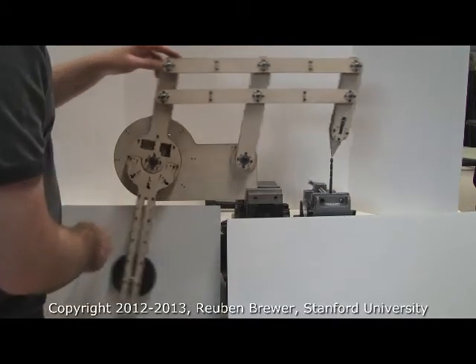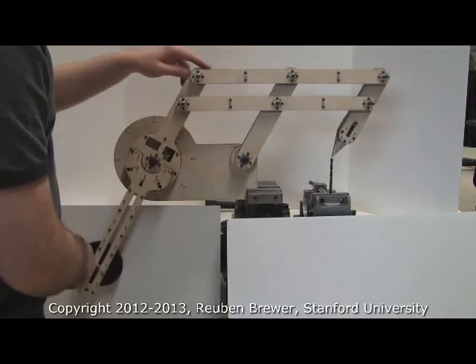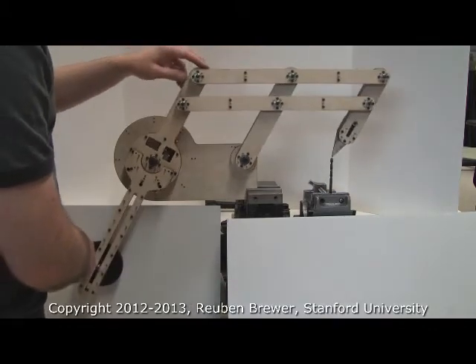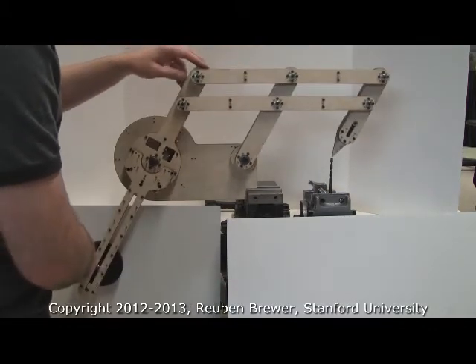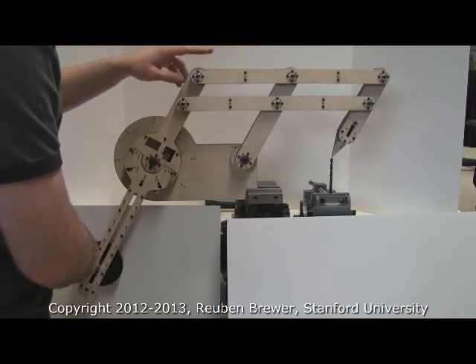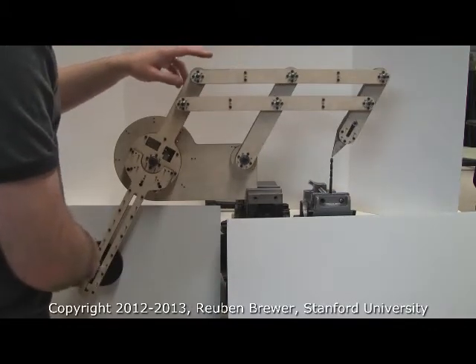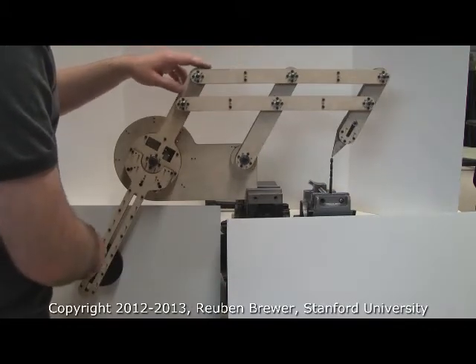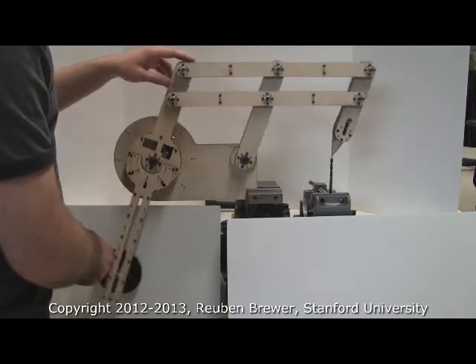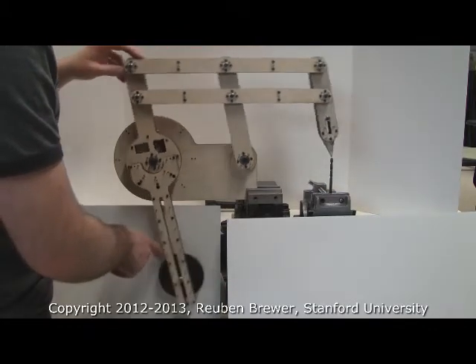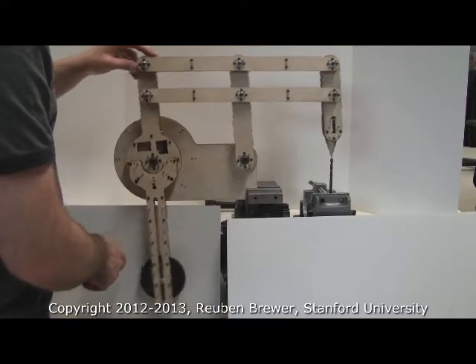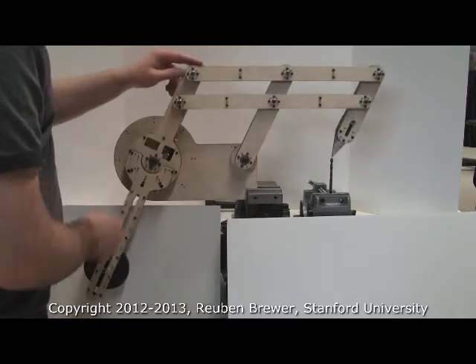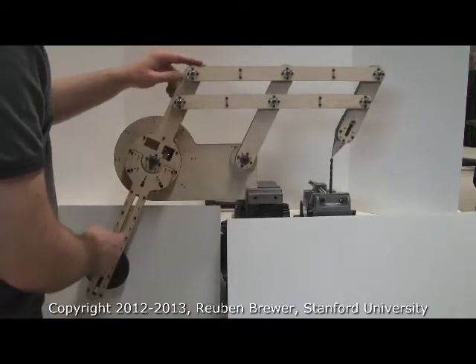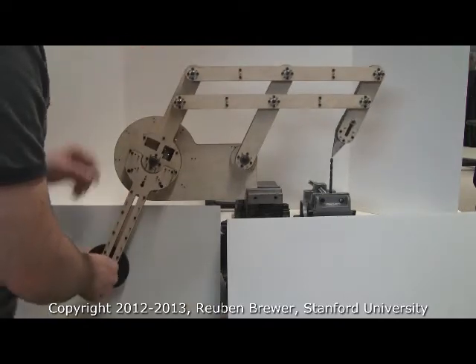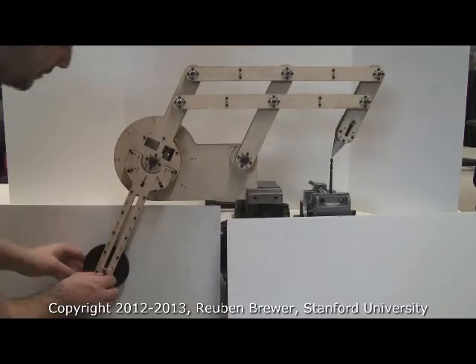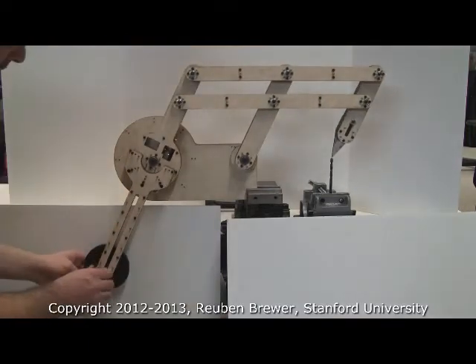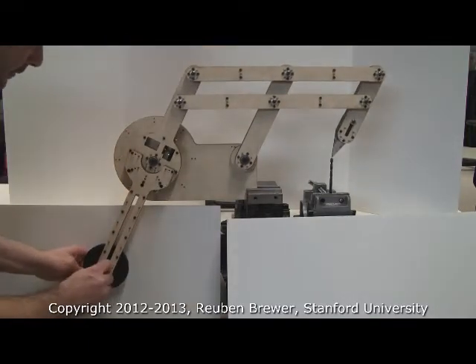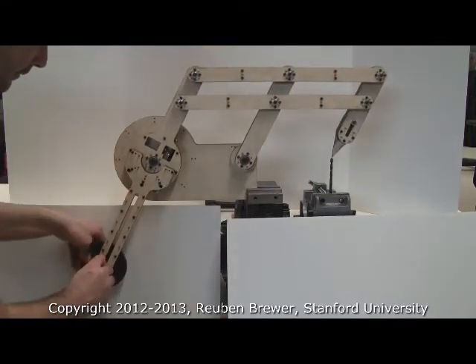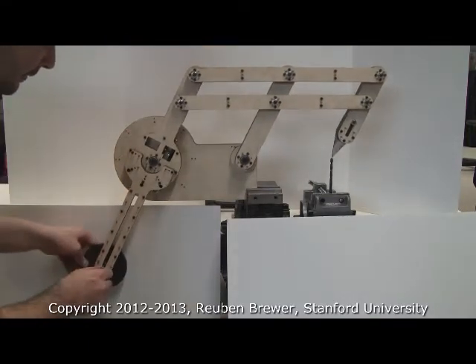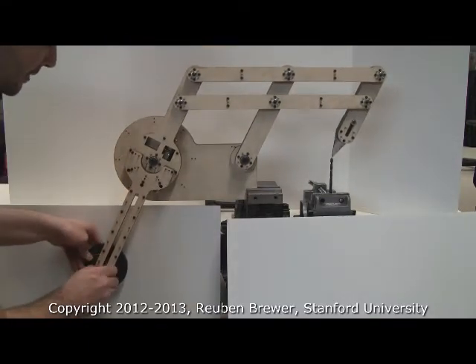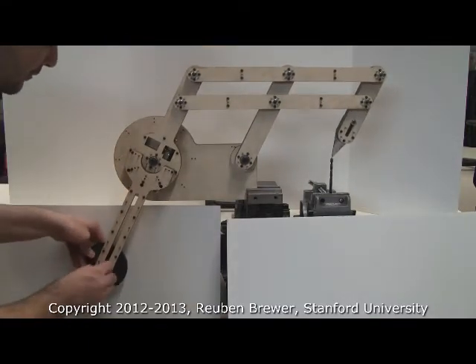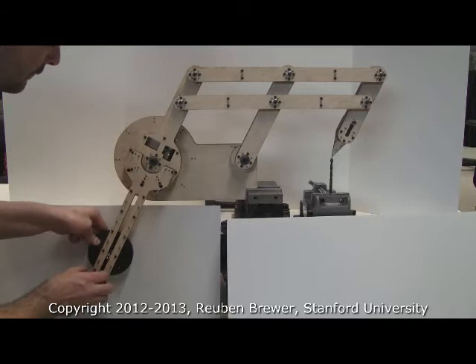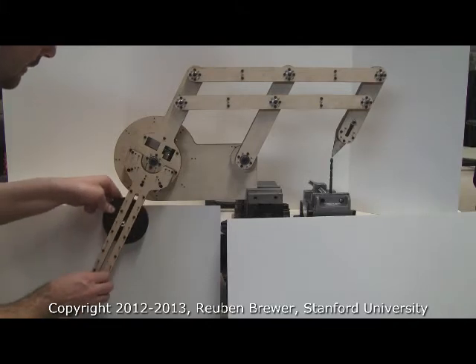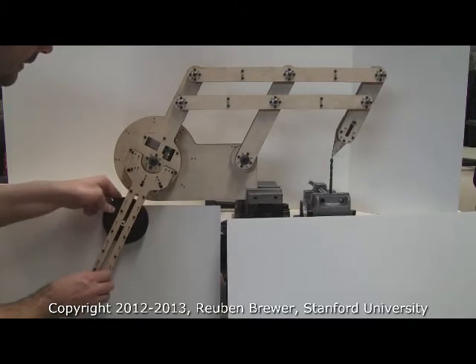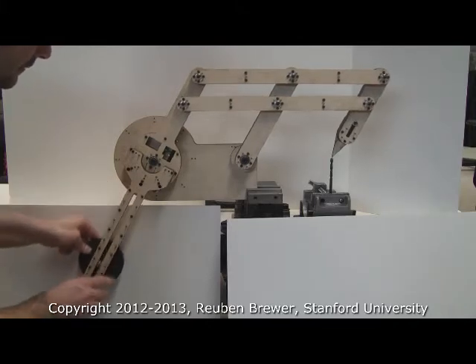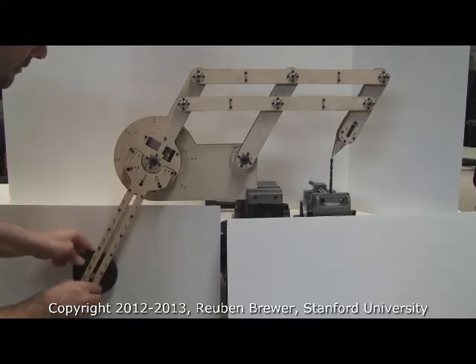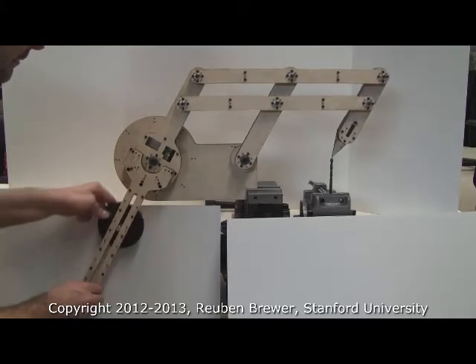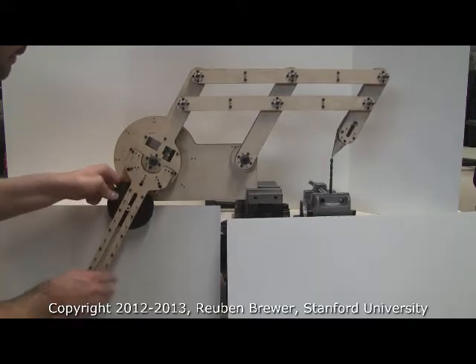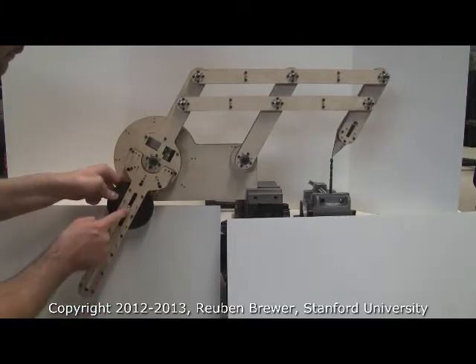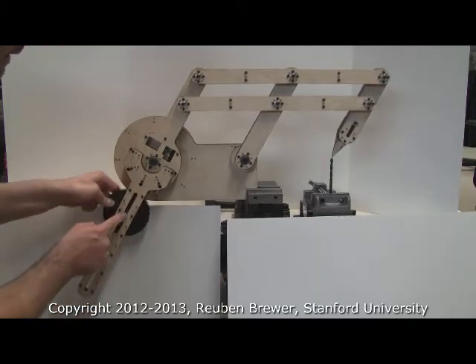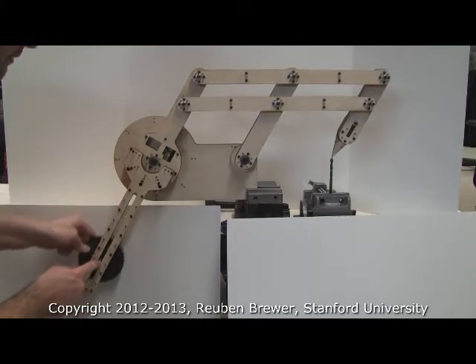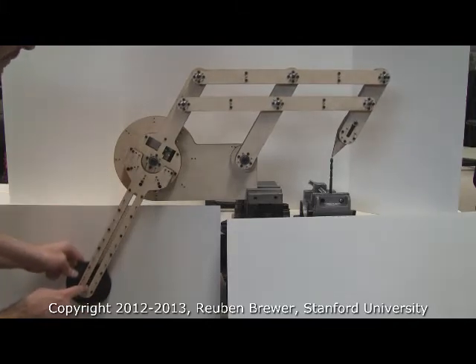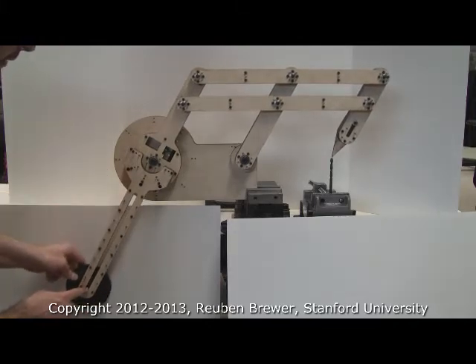This little bob here is a gravity counterbalance so that it doesn't fall over. The slot means it's adjustable, so I can move this around. This position would be for a lesser payload, and this would be for a bigger payload.